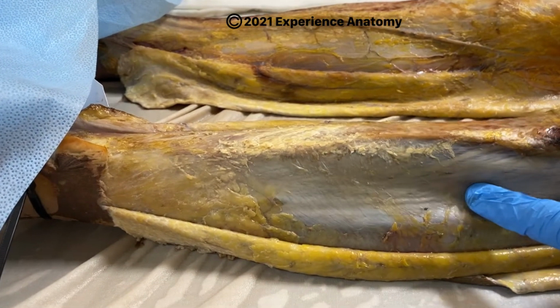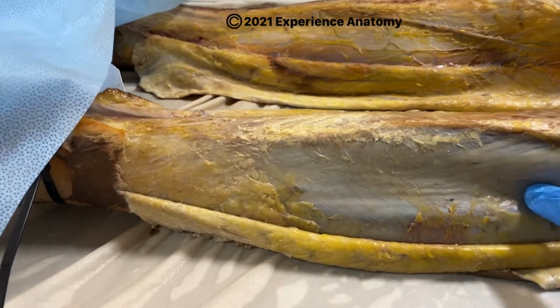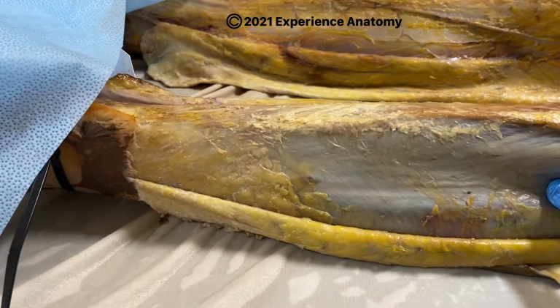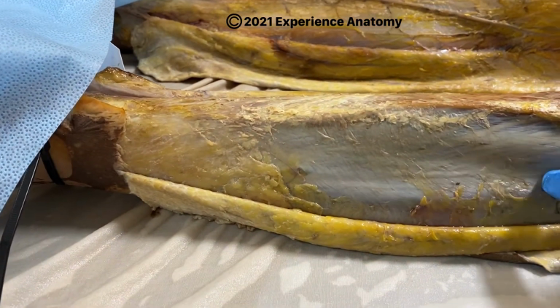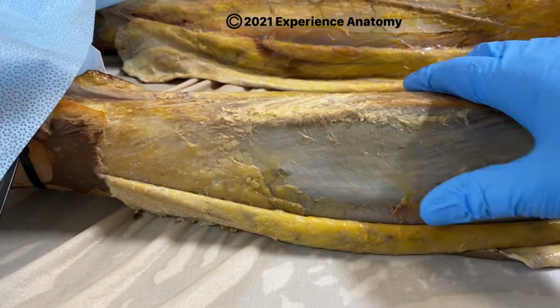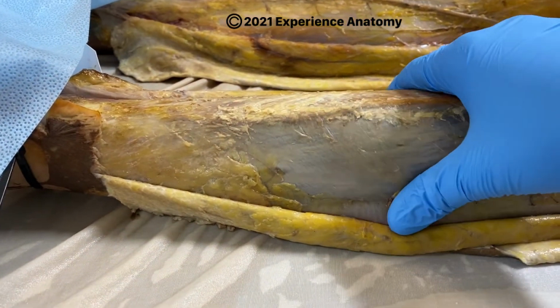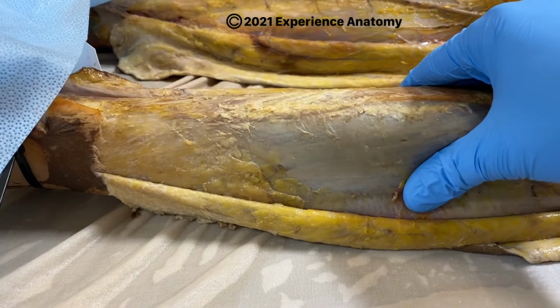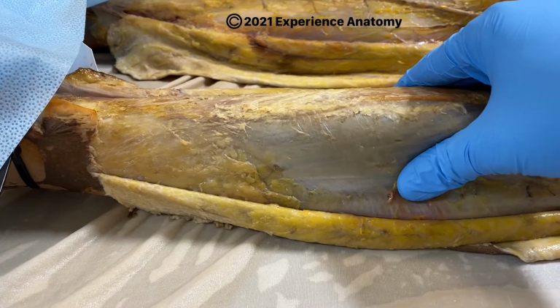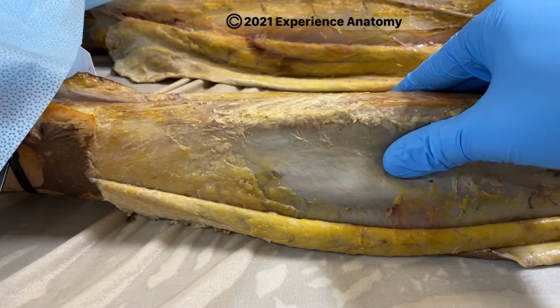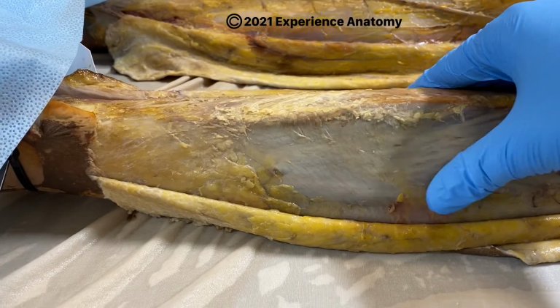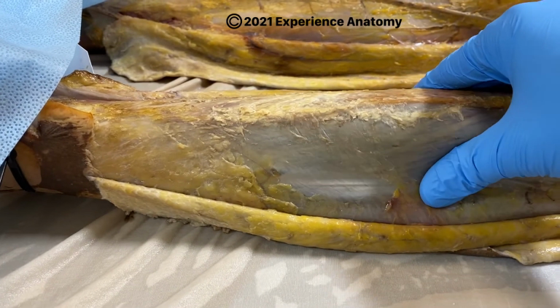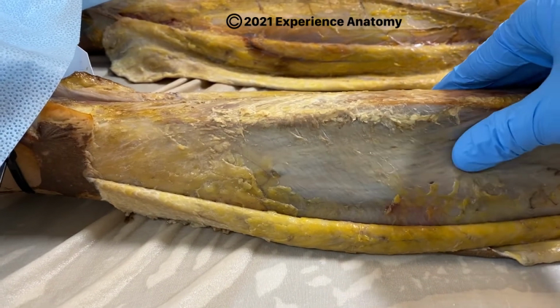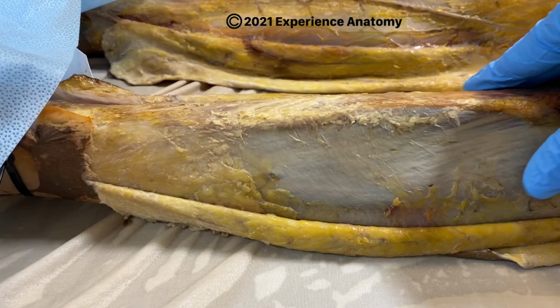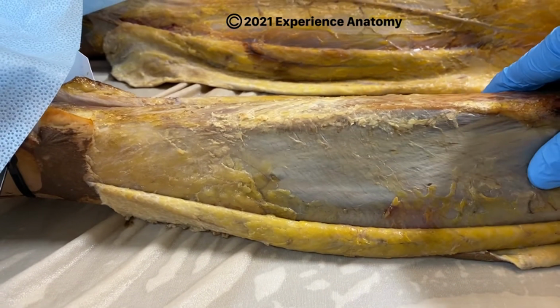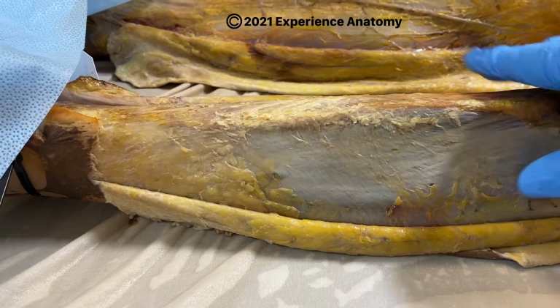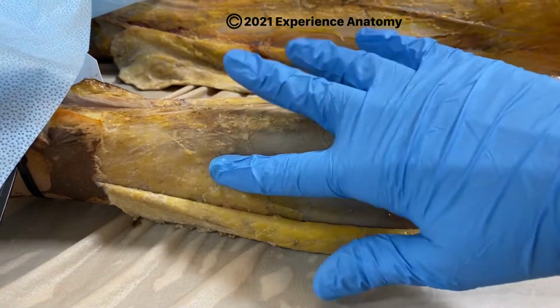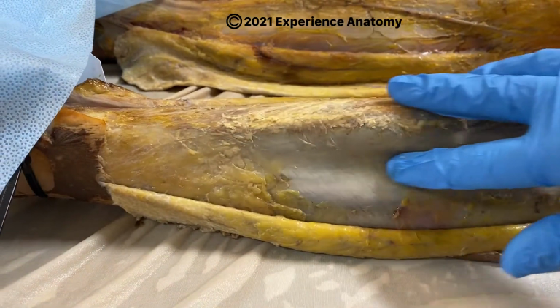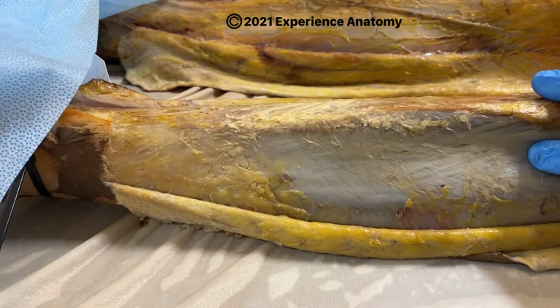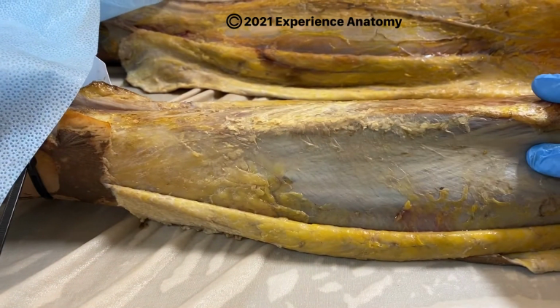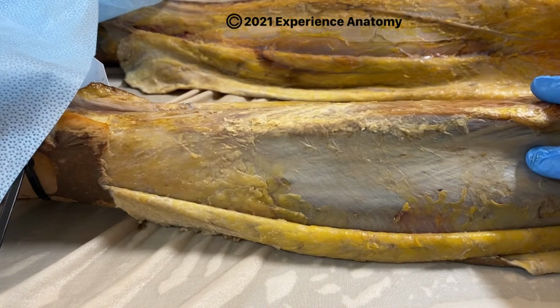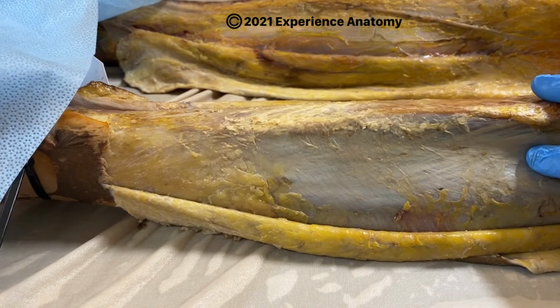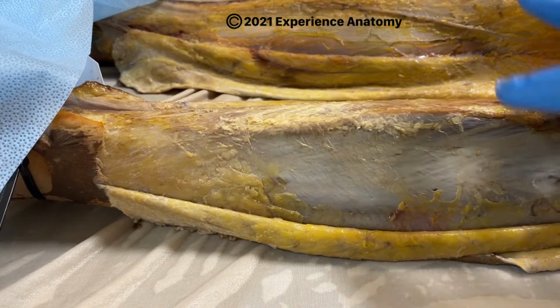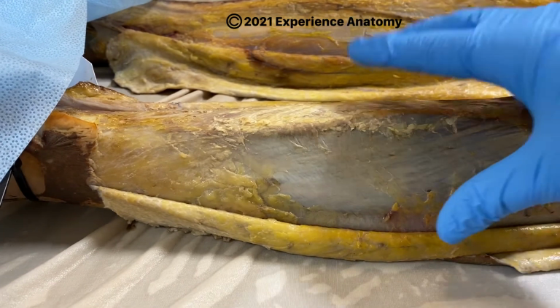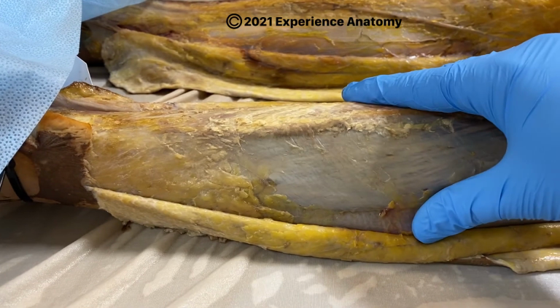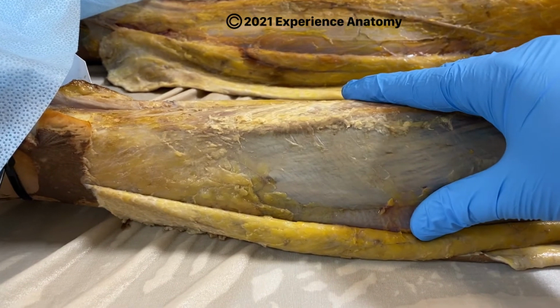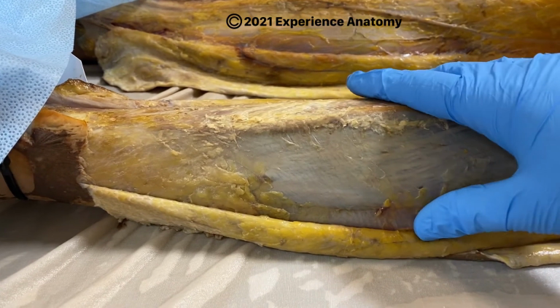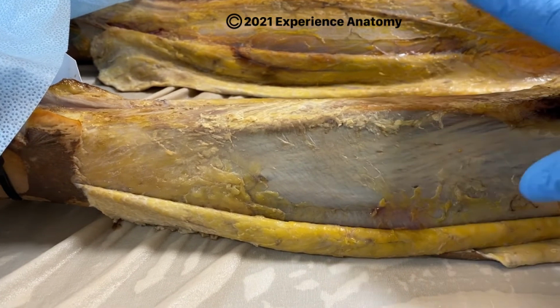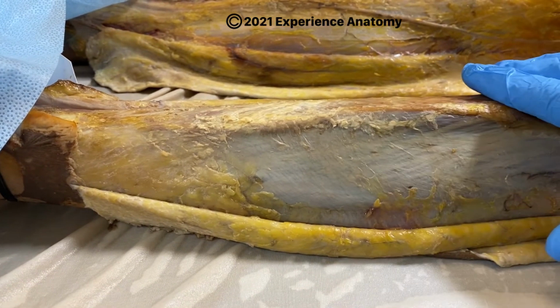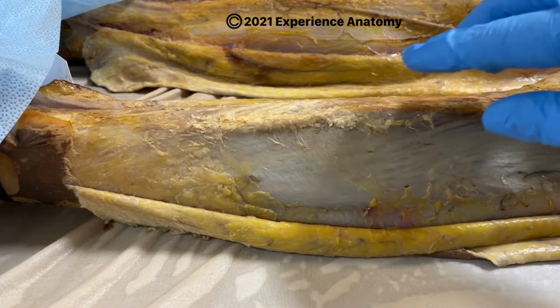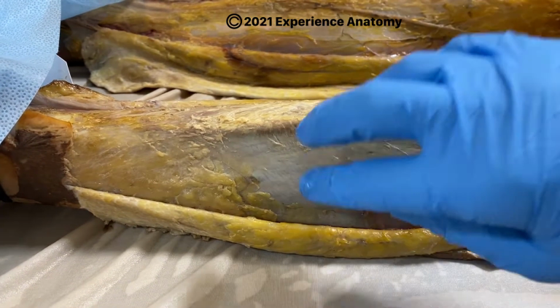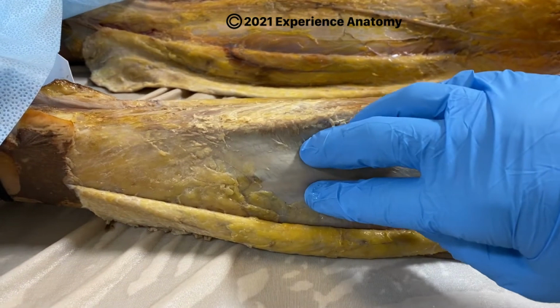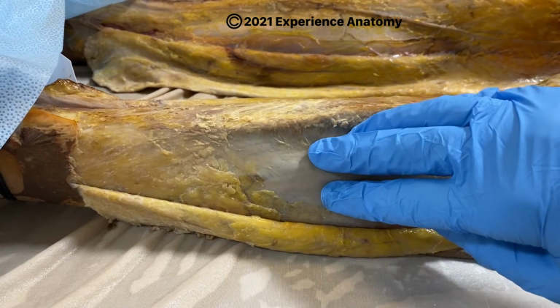In this area, this fascia is actually a really tight, compressing type of structure. It's sort of like built-in compression socks in our legs to prevent edema from happening. But if we have trauma in the leg,